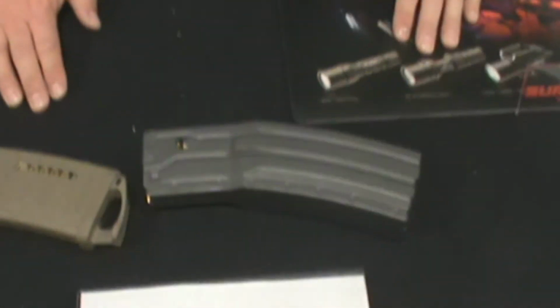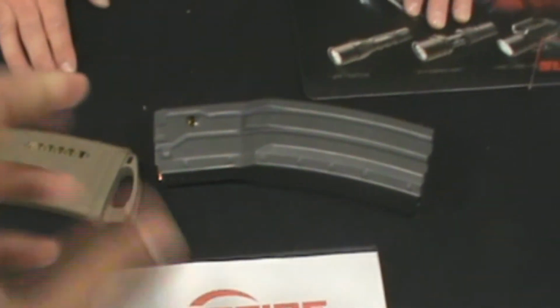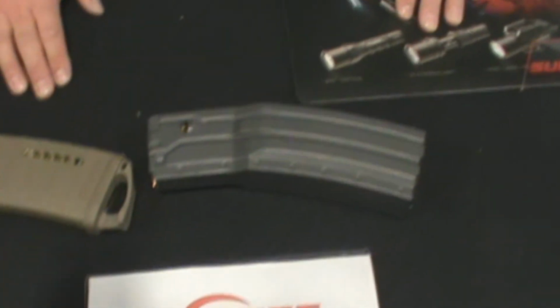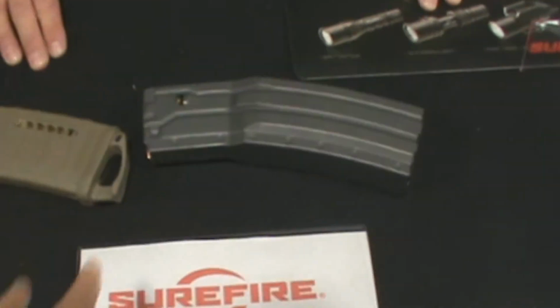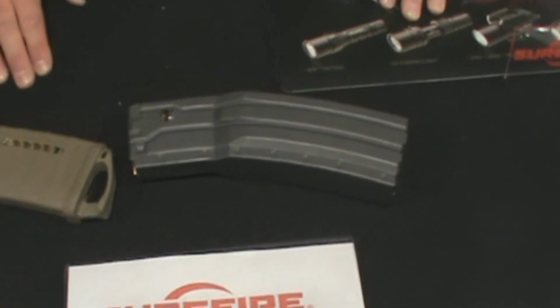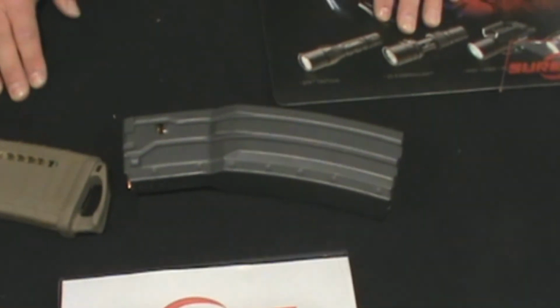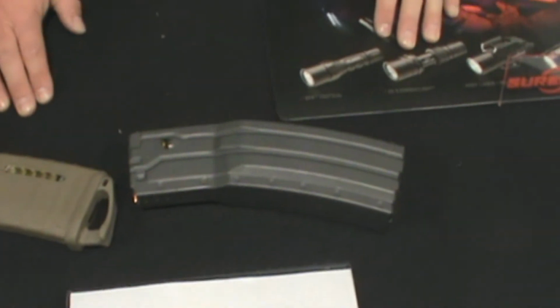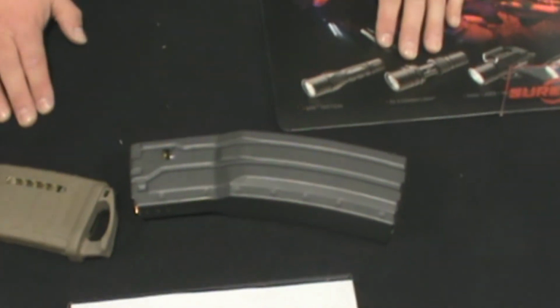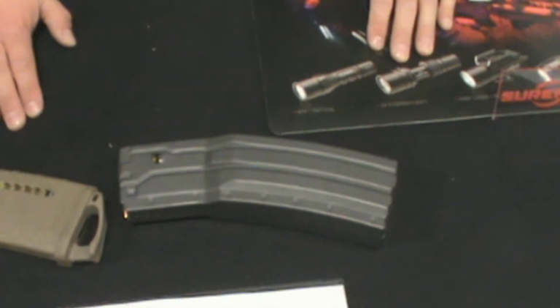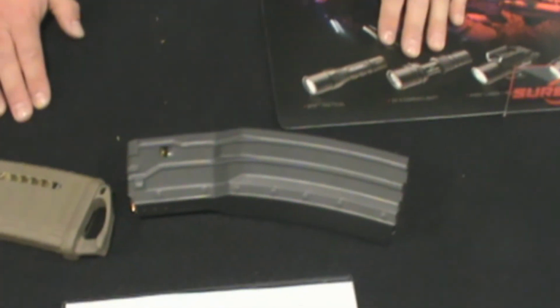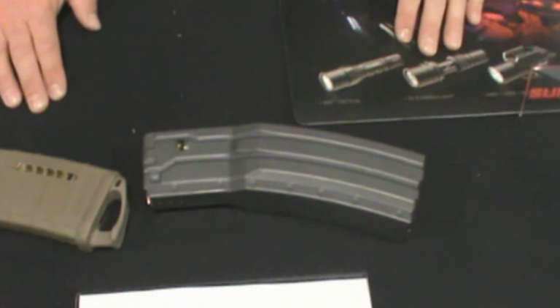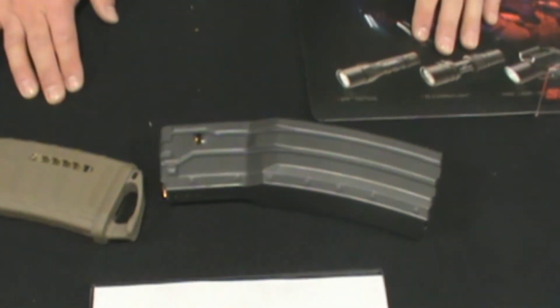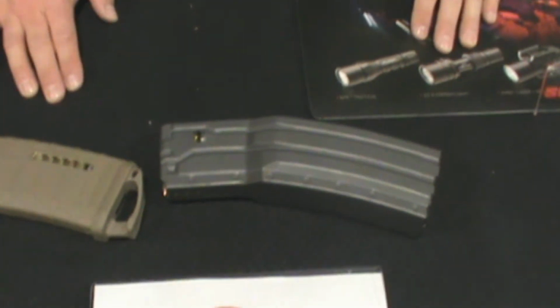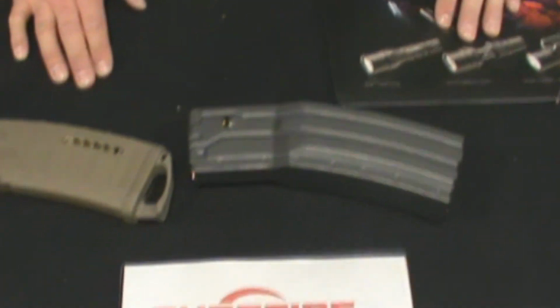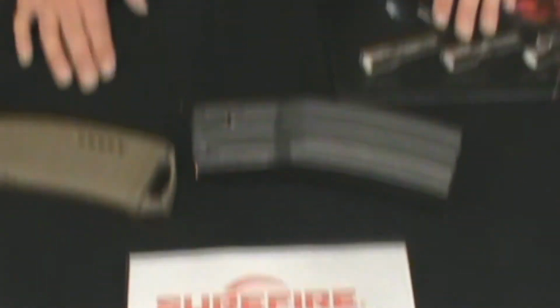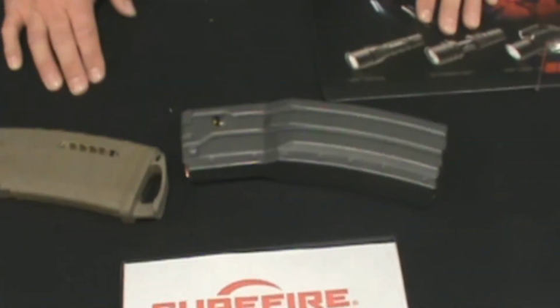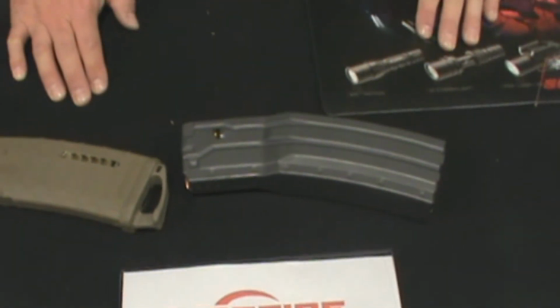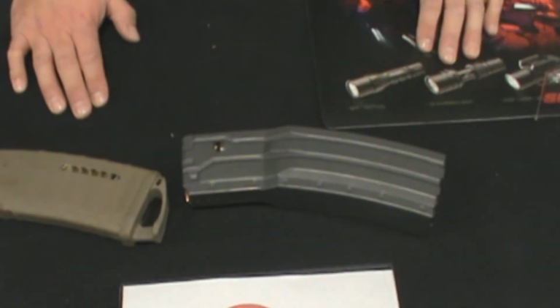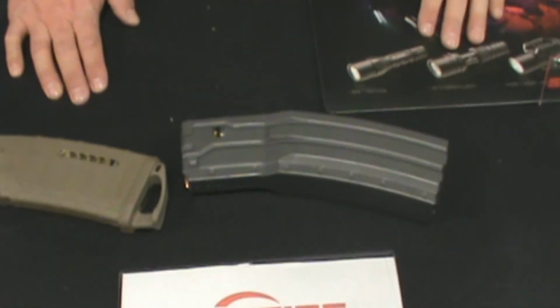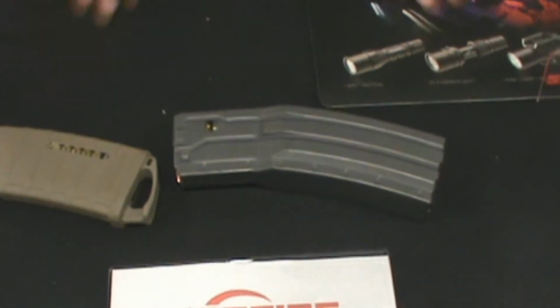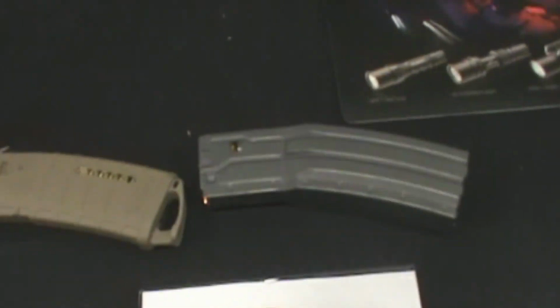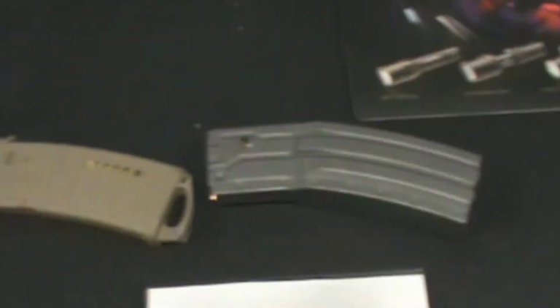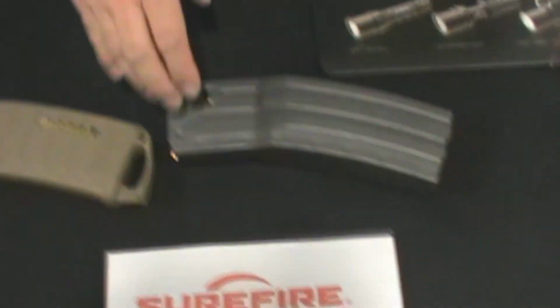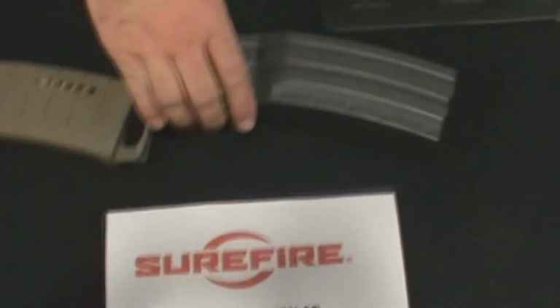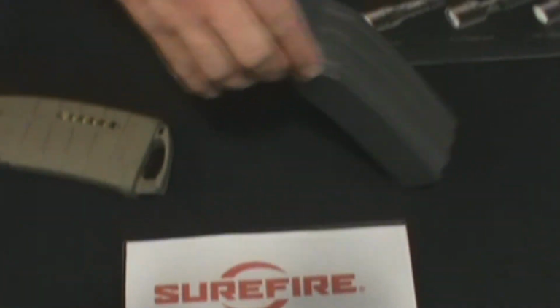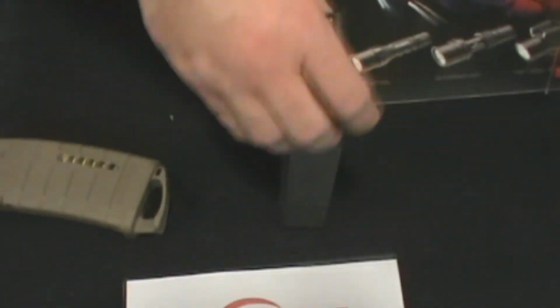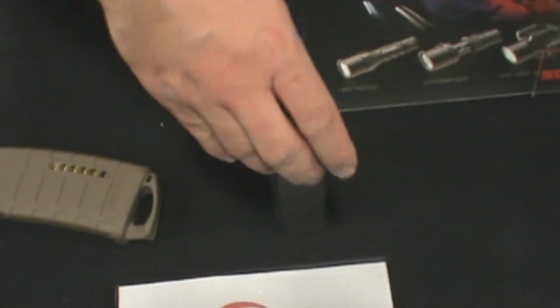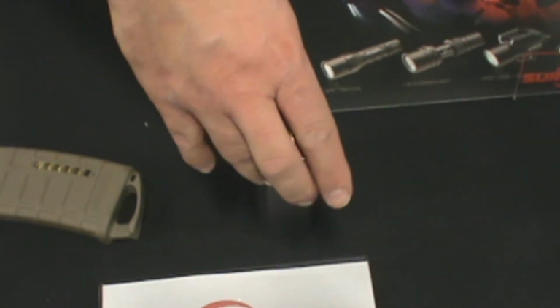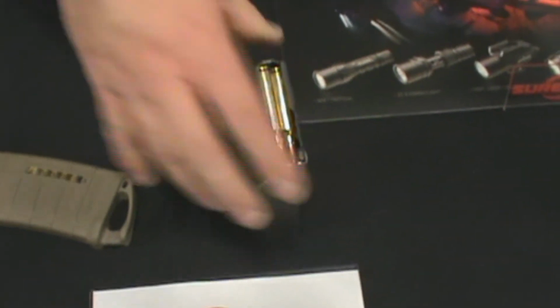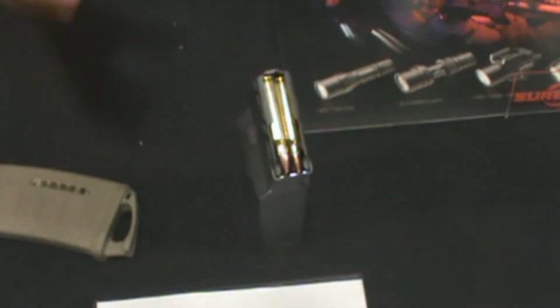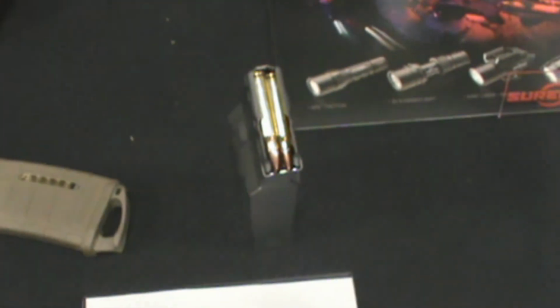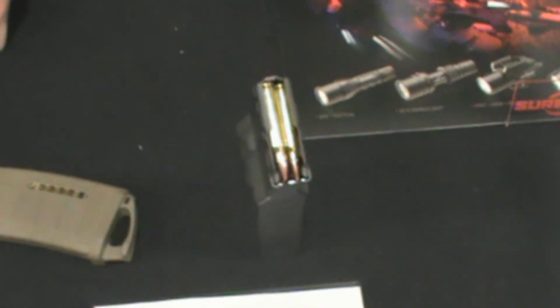These magazines, you can actually drop them on the ground. You drop them, run them over, put a fire out with them — whatever you want with them. Very well balanced shooting both empty and full on the AR platform.